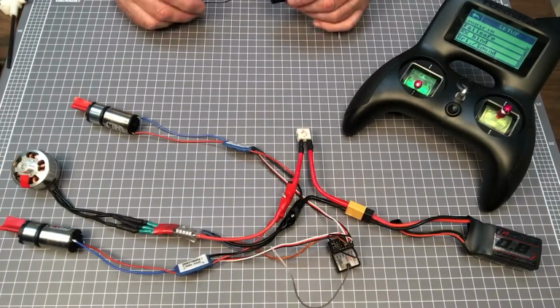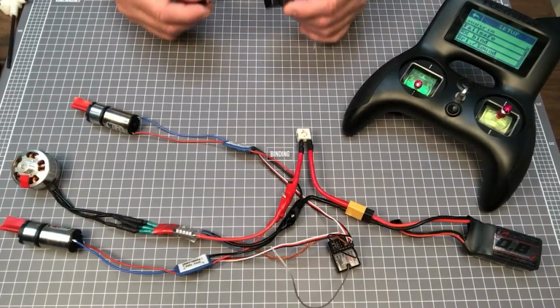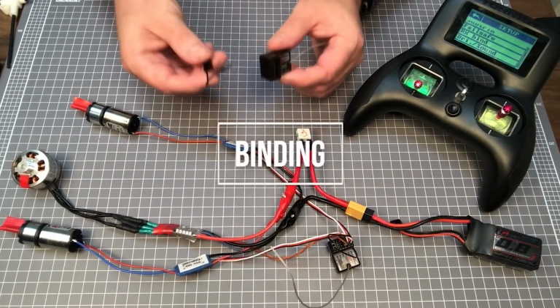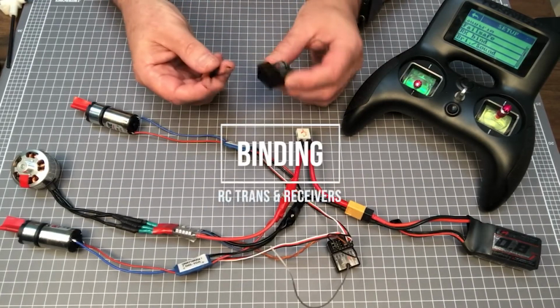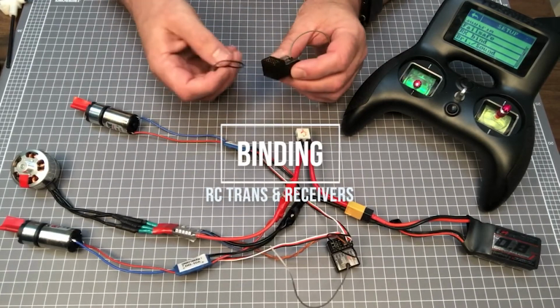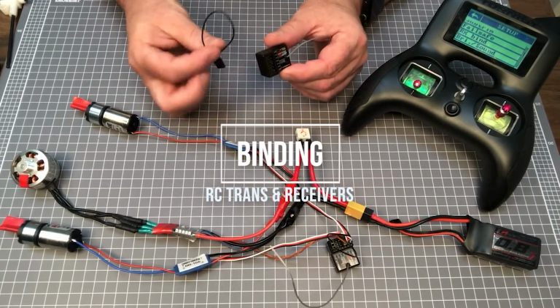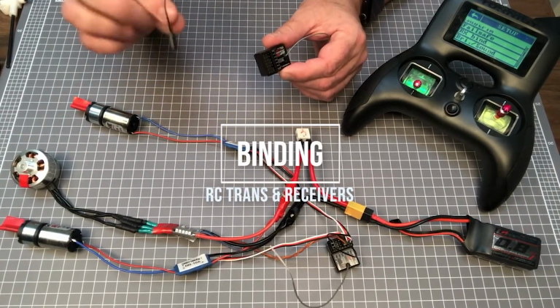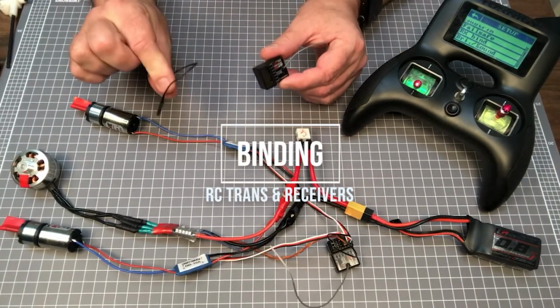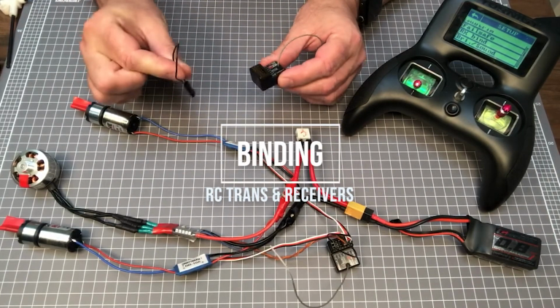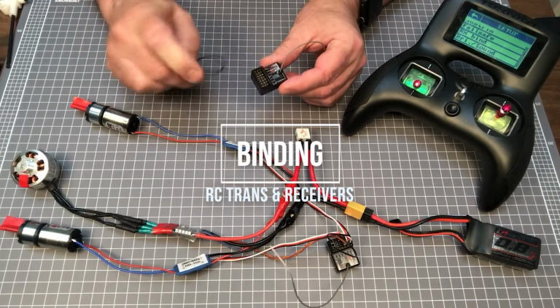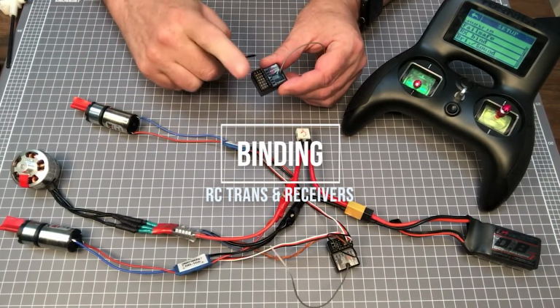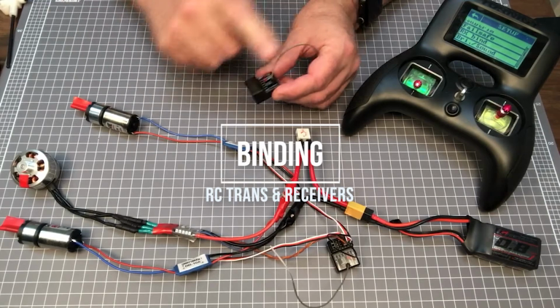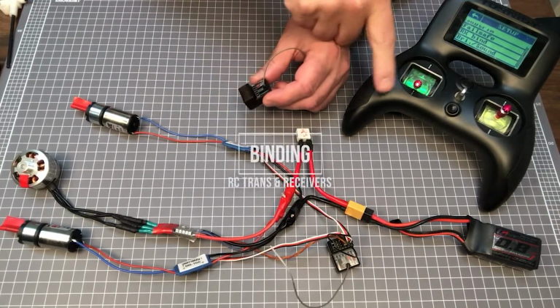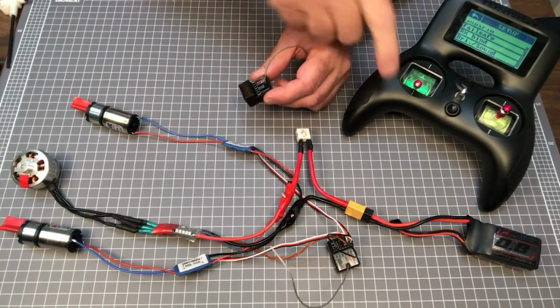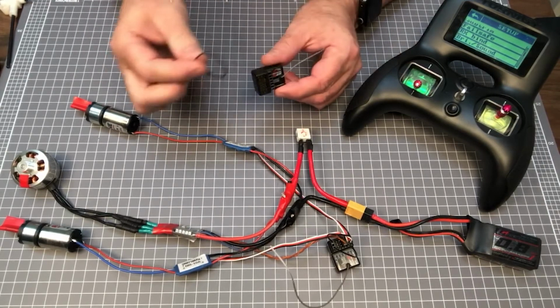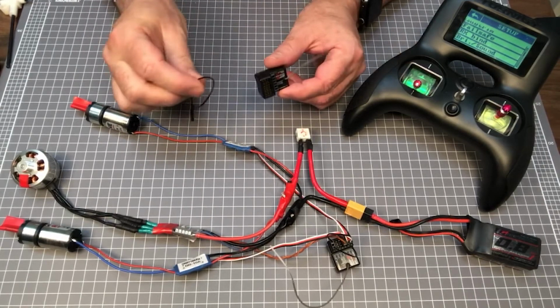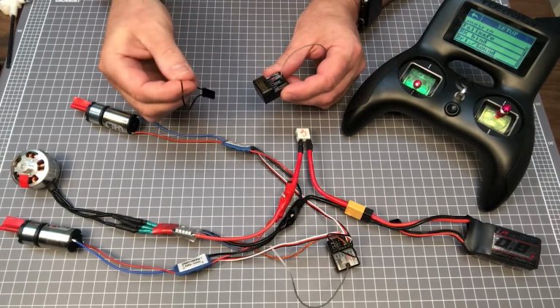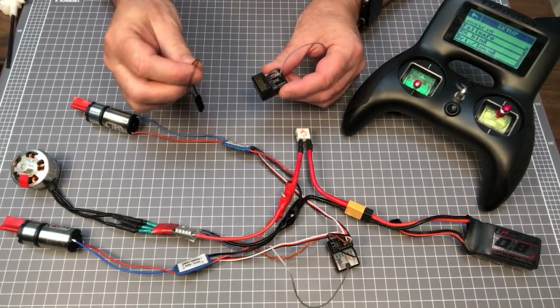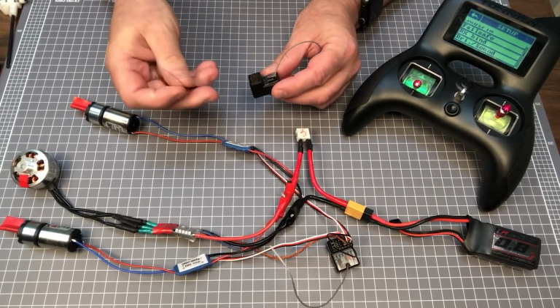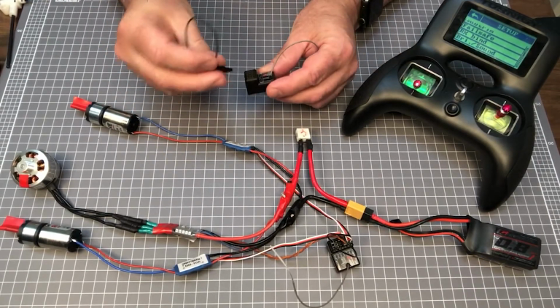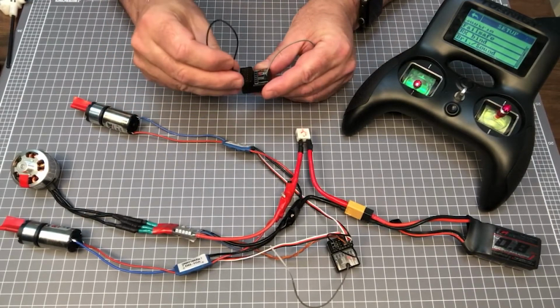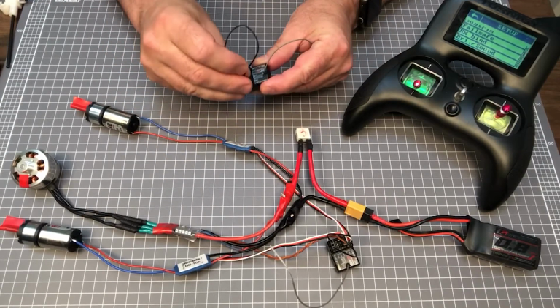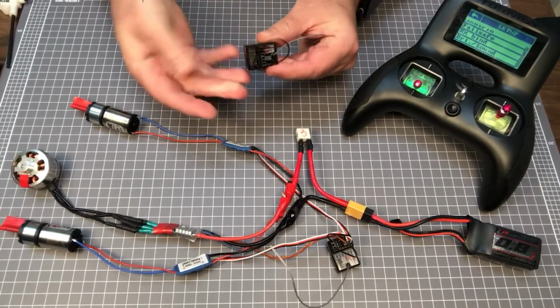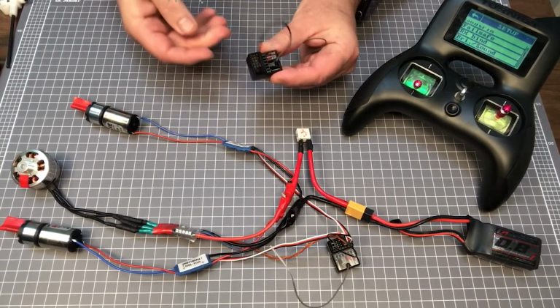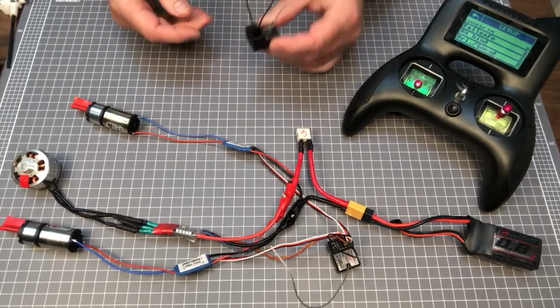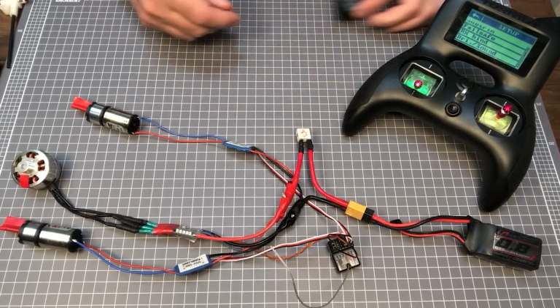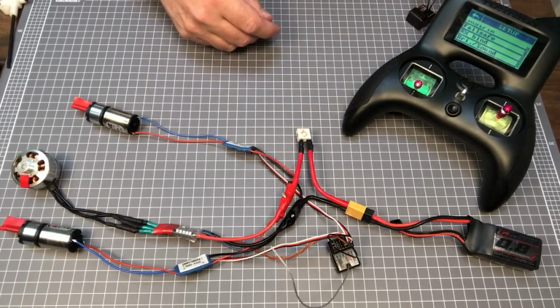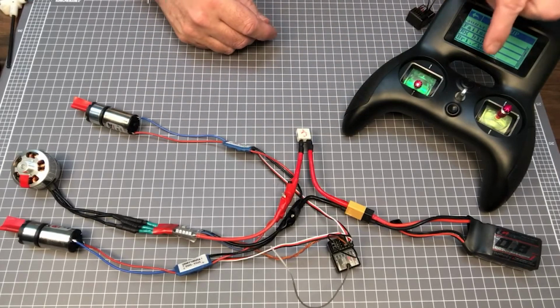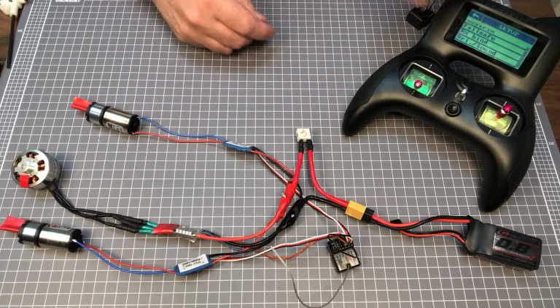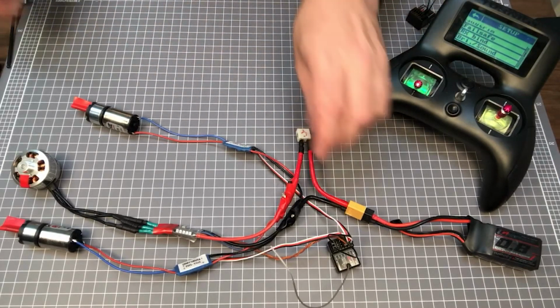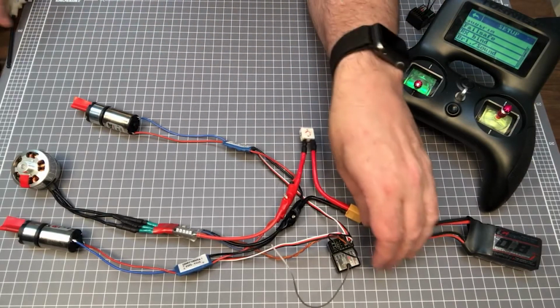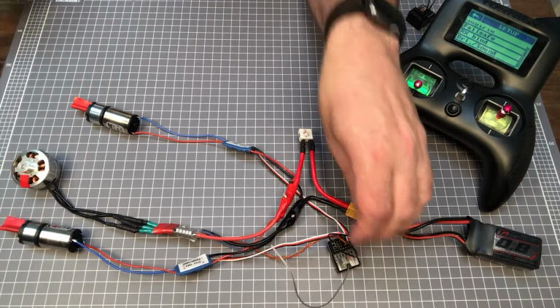Each transmitter needs to be bound to a receiver to ensure the transmitter and receiver understand each other. There are a number of different methods for this; however, a typical method is to power up the receiver and to use a binding plug on the binding channel.